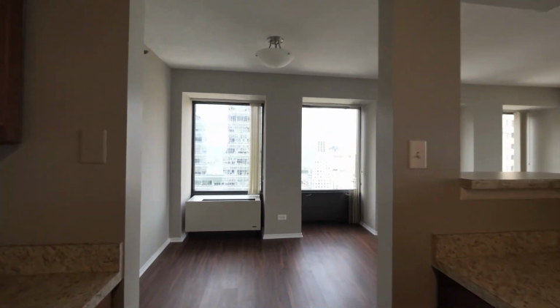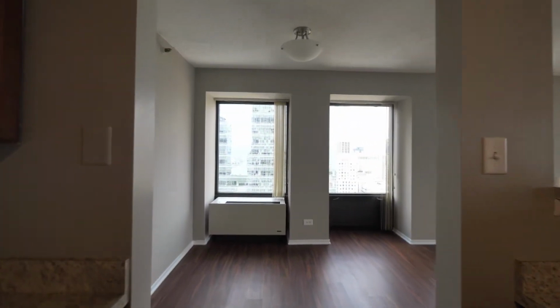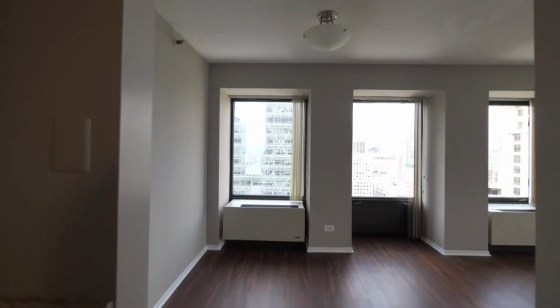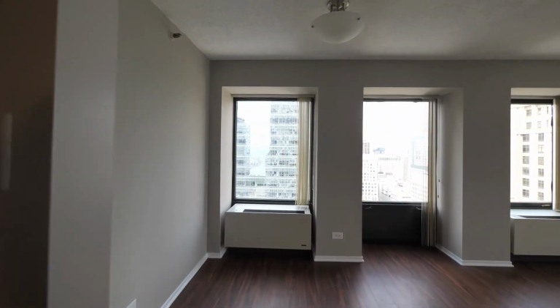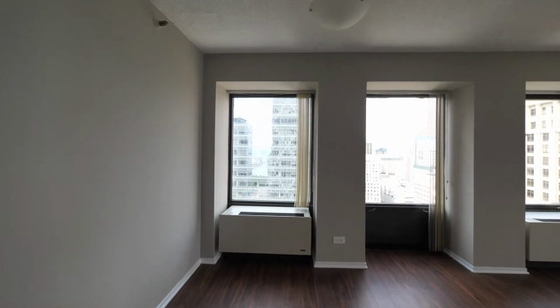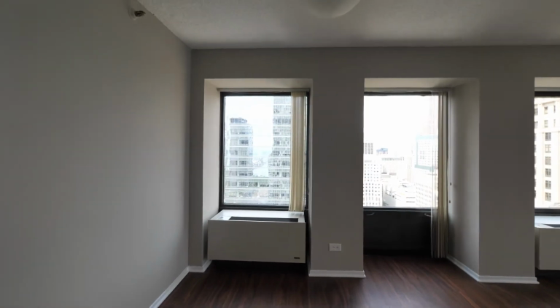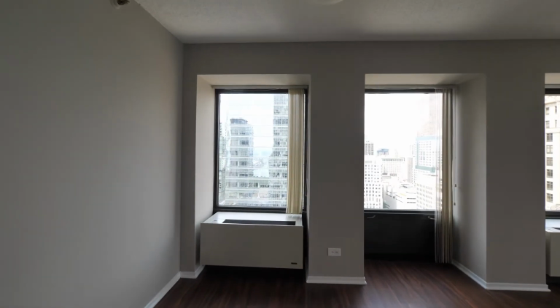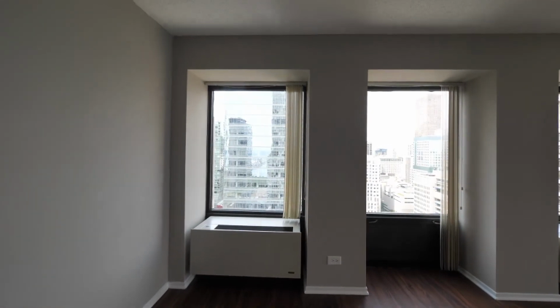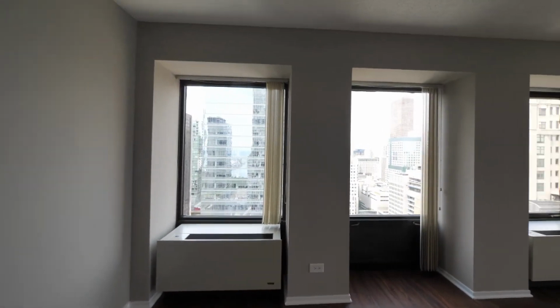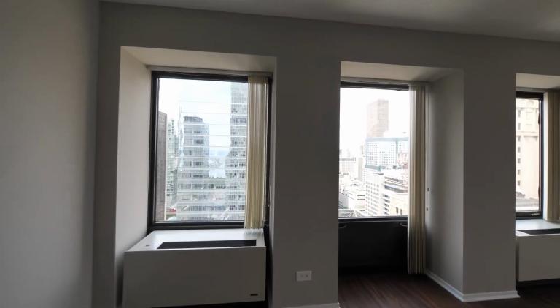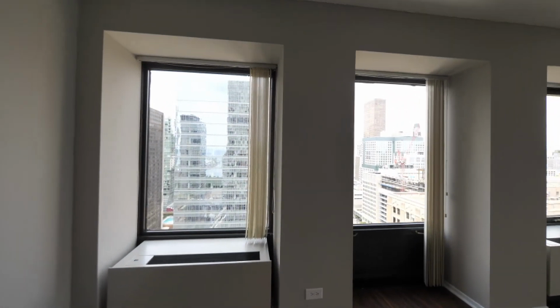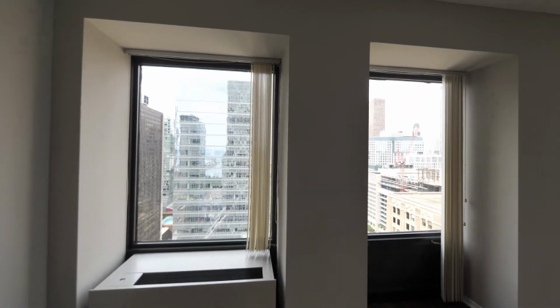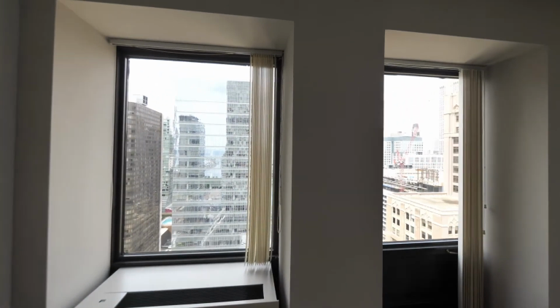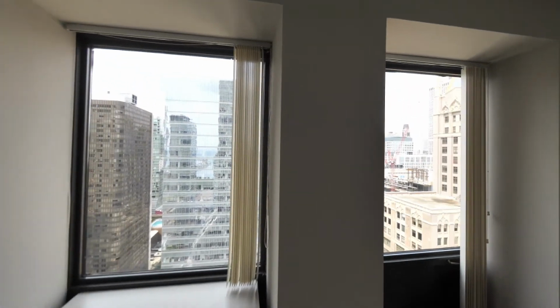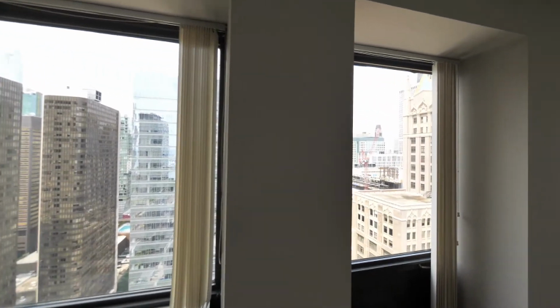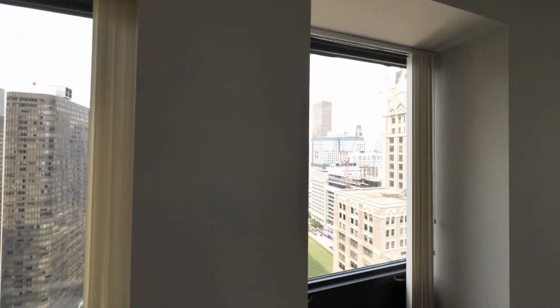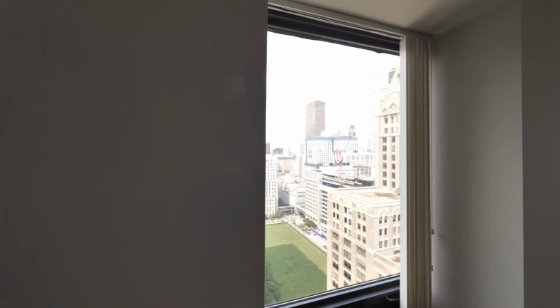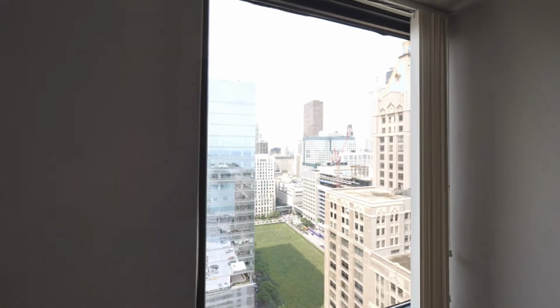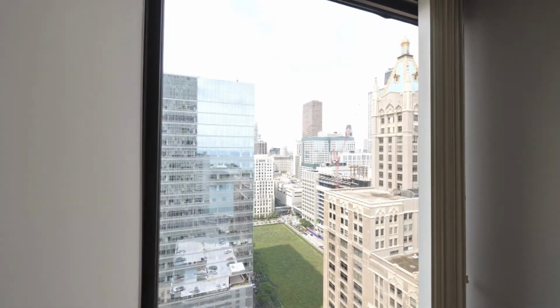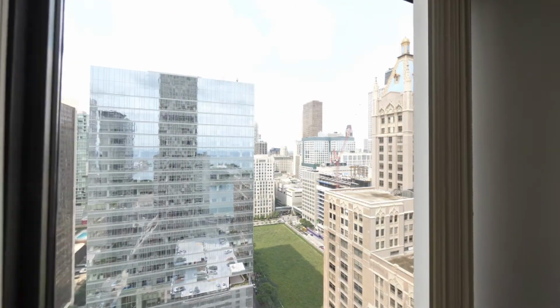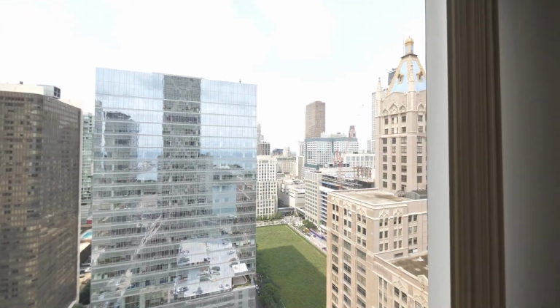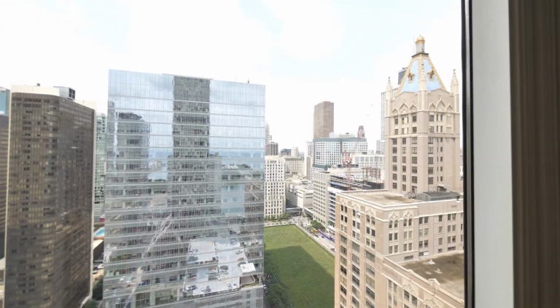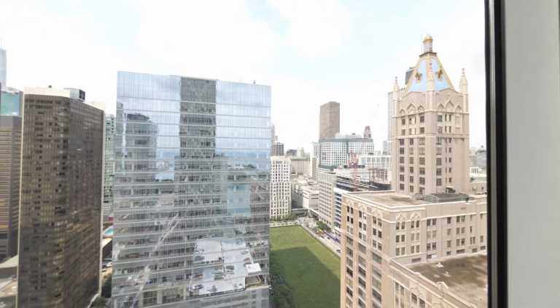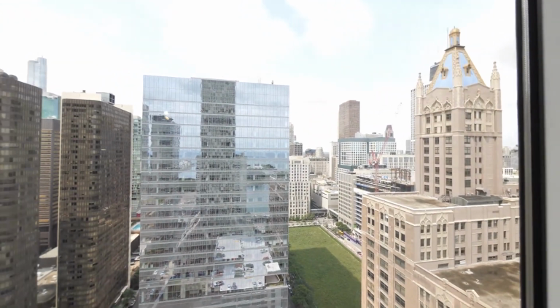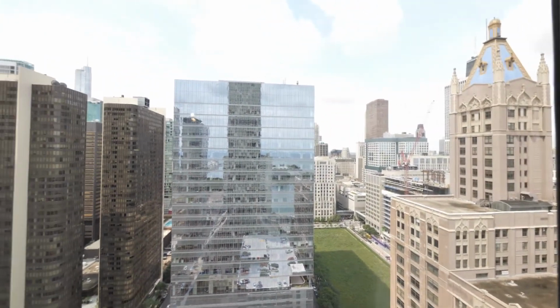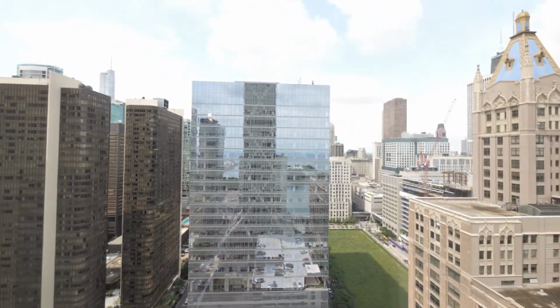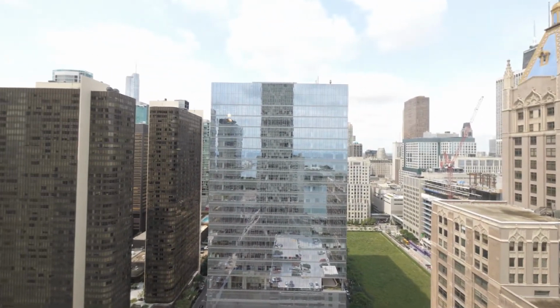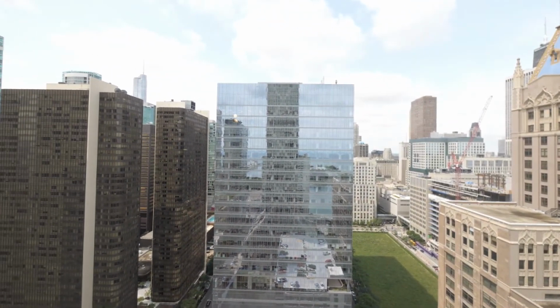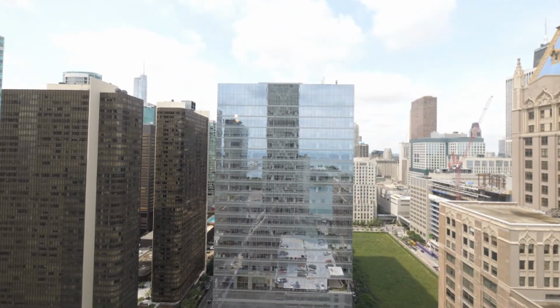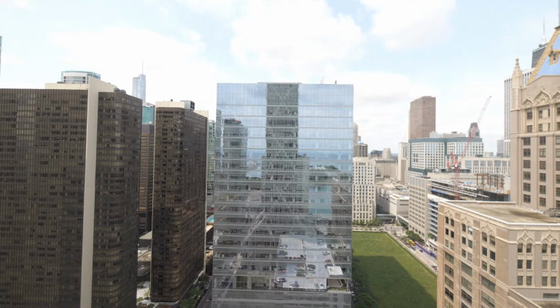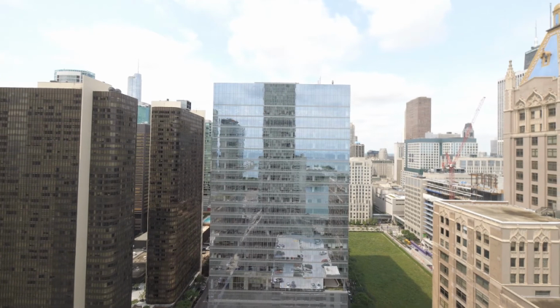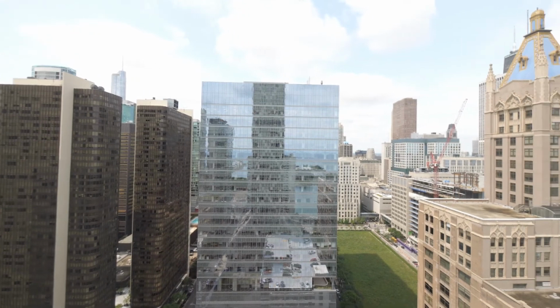The living and dining area is L-shaped — a great space to lay out your dining room table. Looking to the west, you're a short distance from Michigan Avenue's Mag Mile.